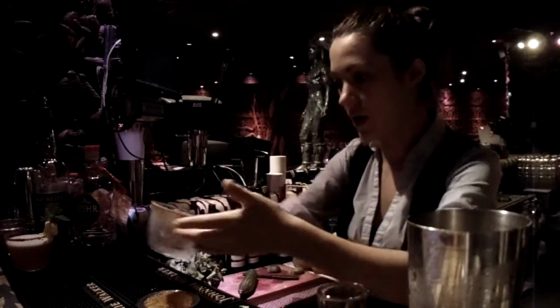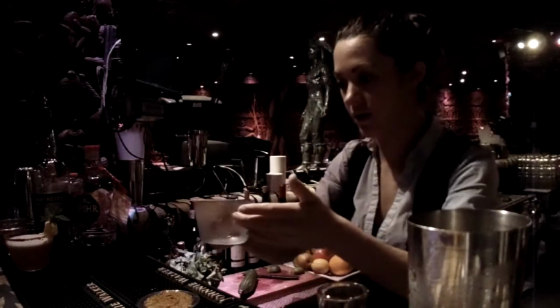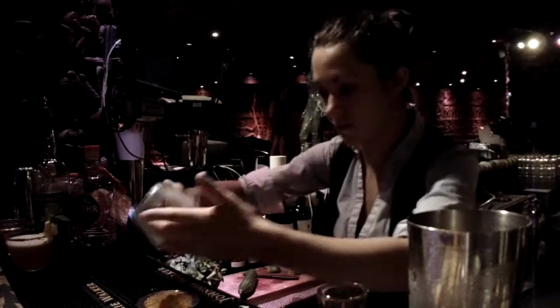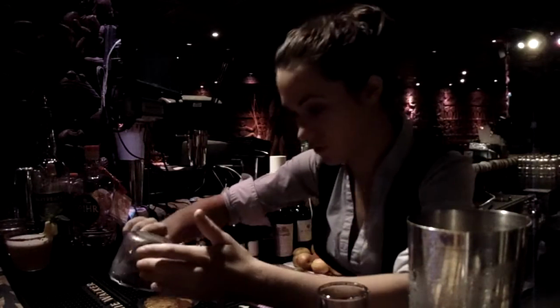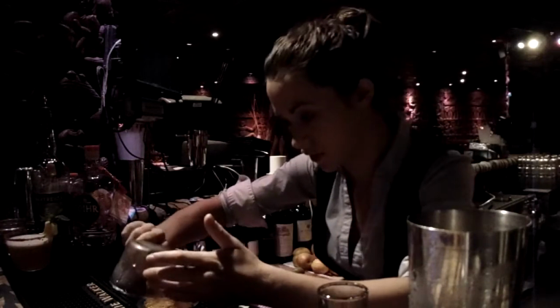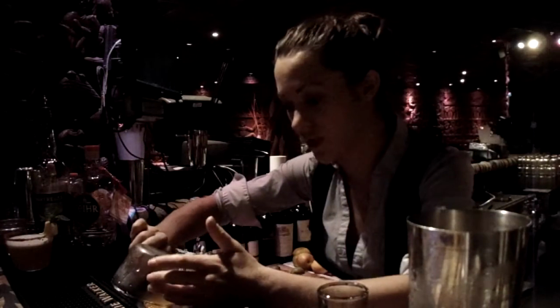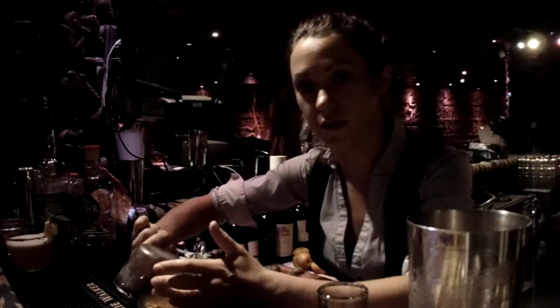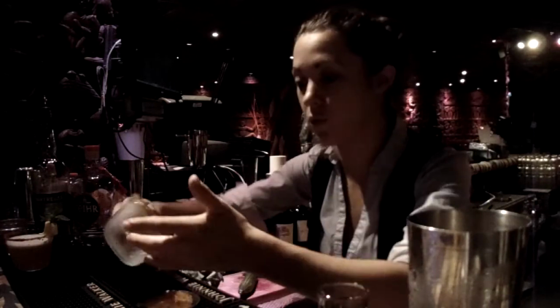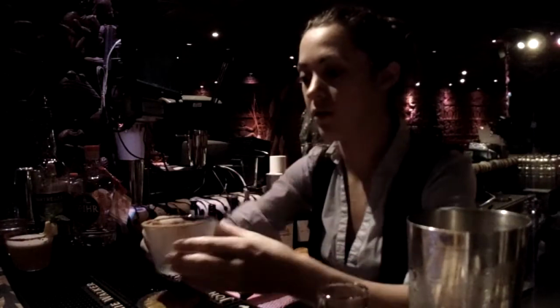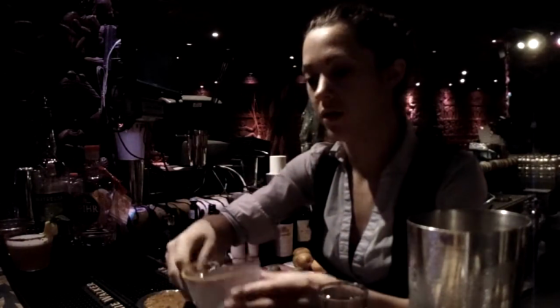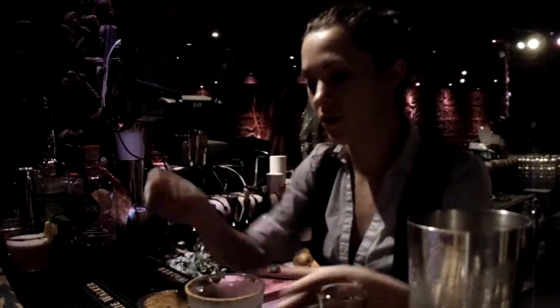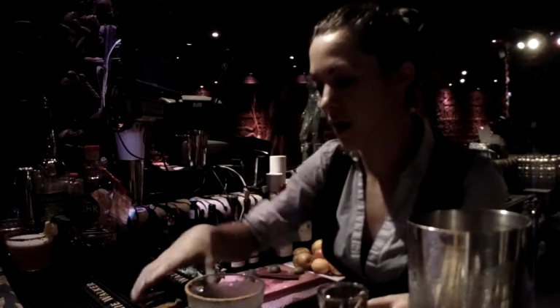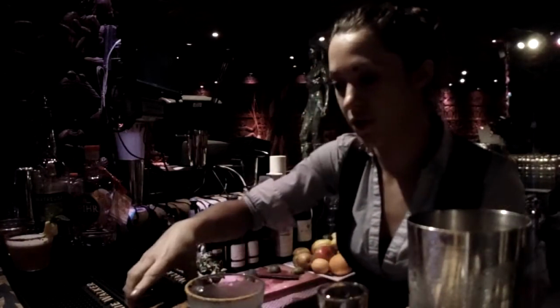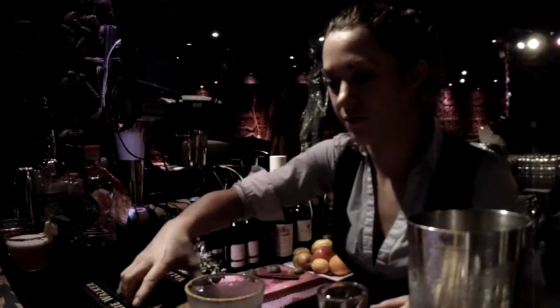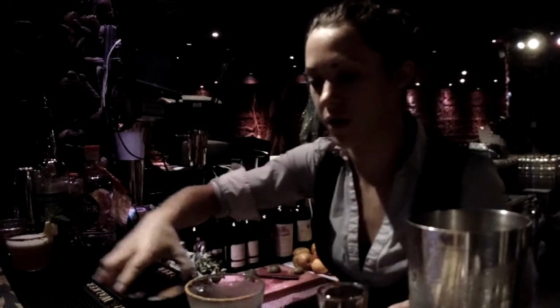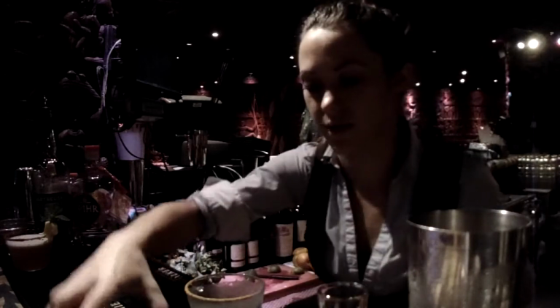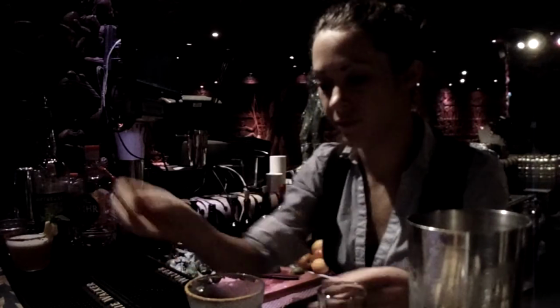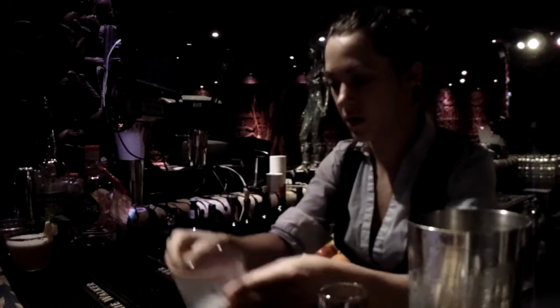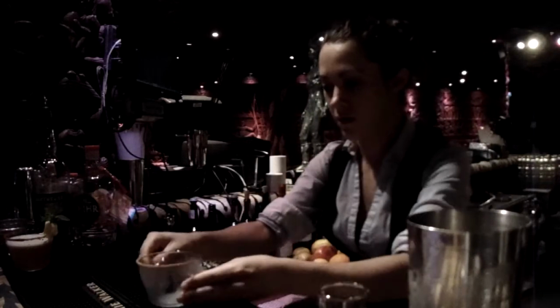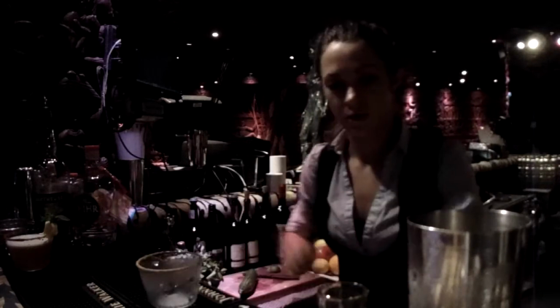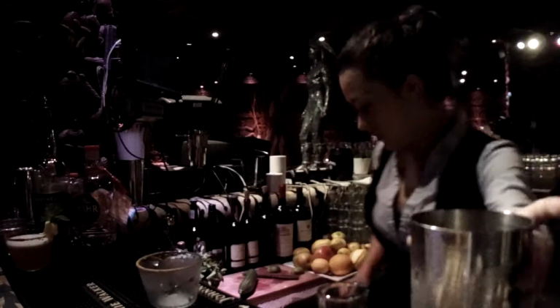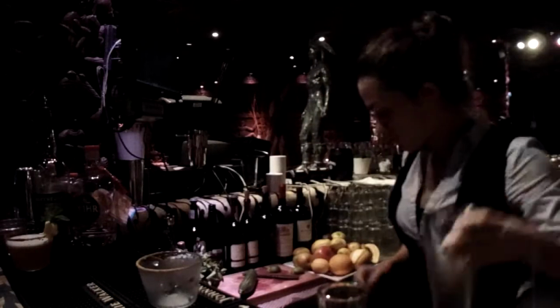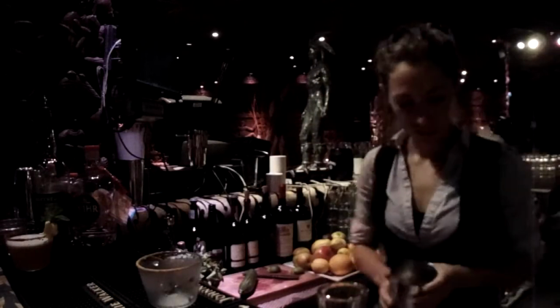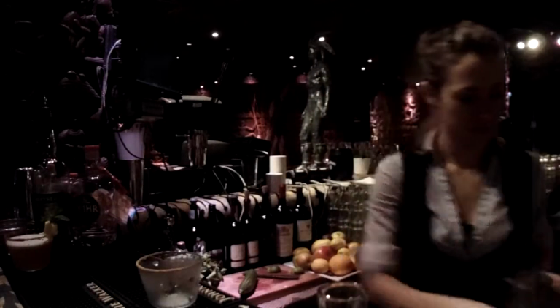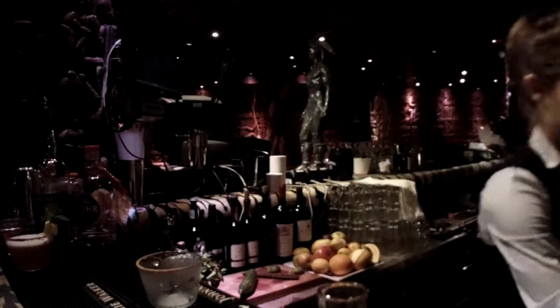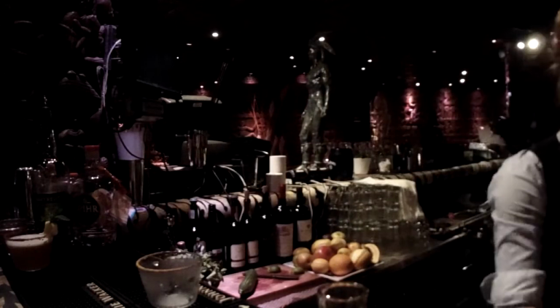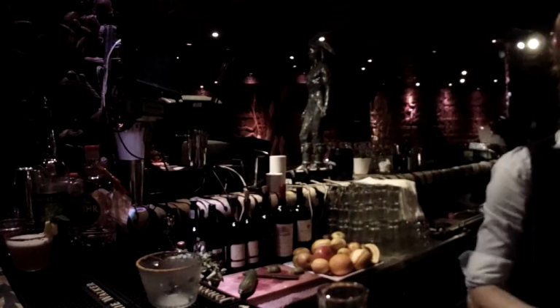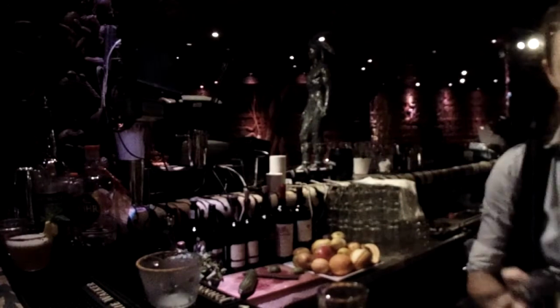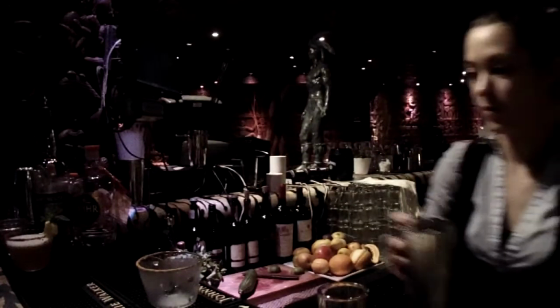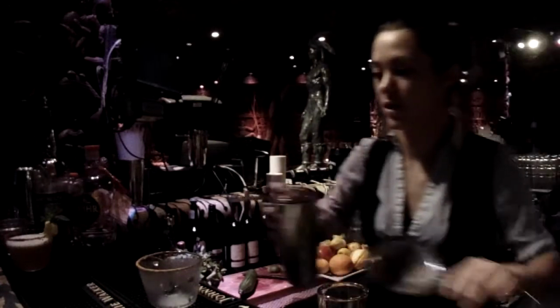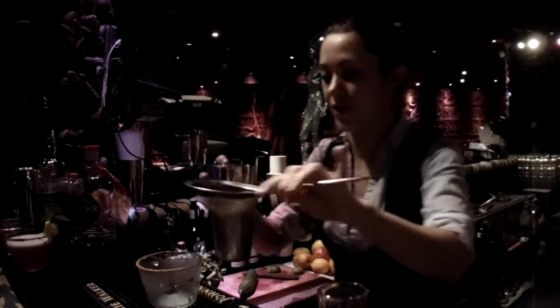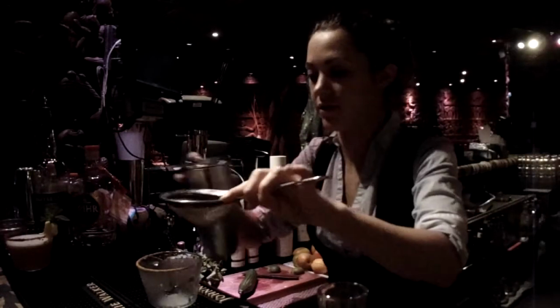And it is up to the person drinking it — if you want to use the spice or not, you can leave it out. I'm going to double strain this.